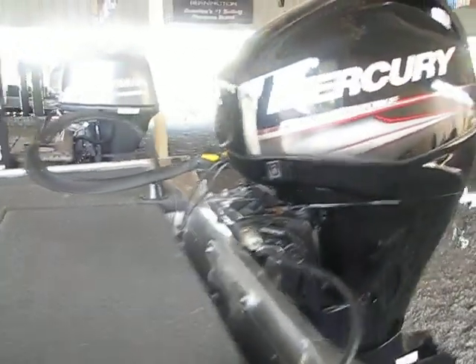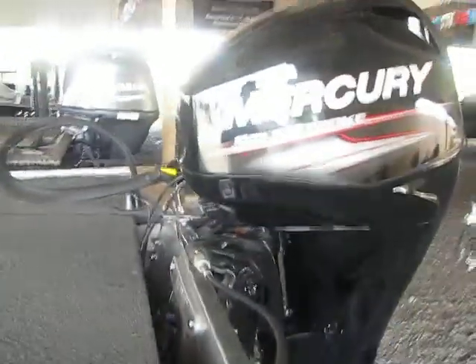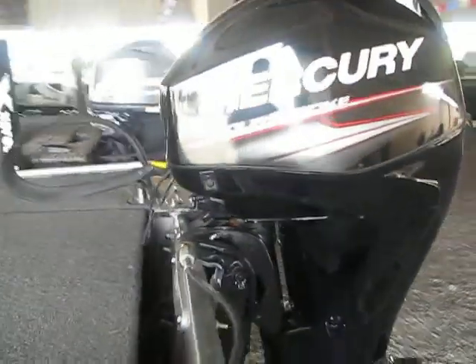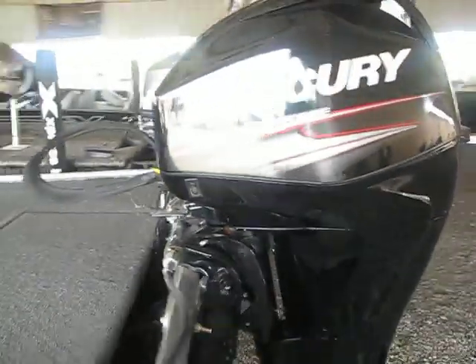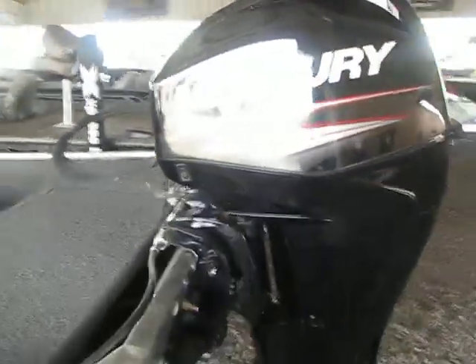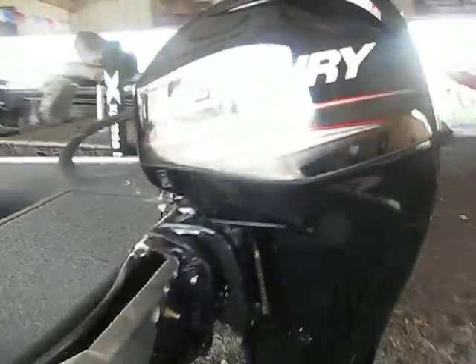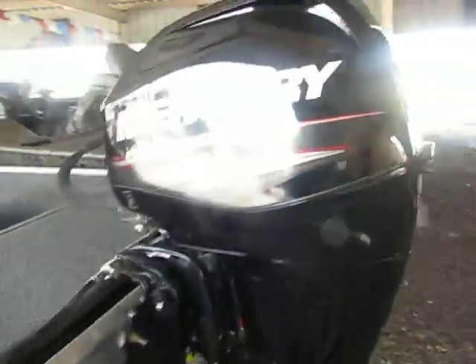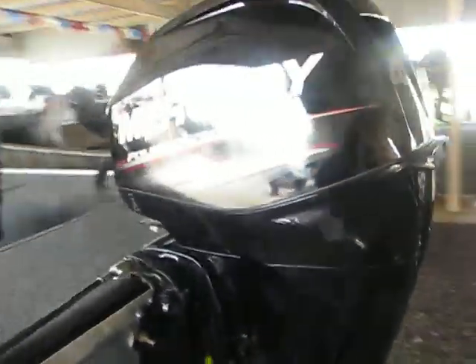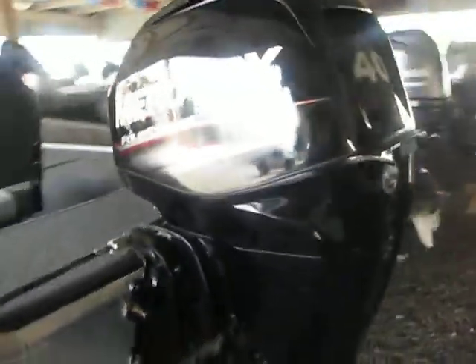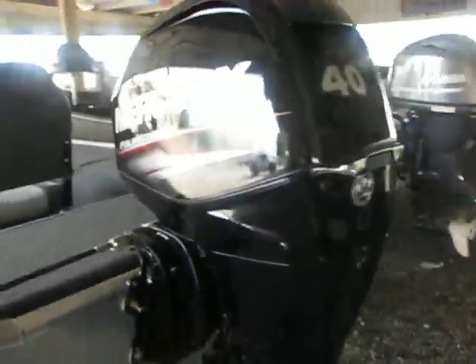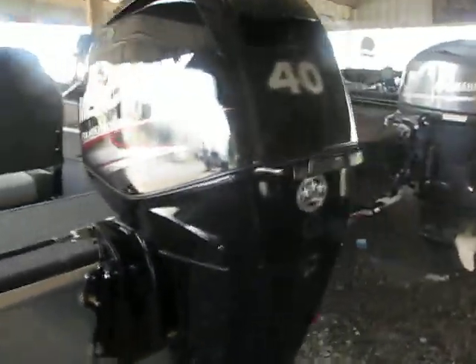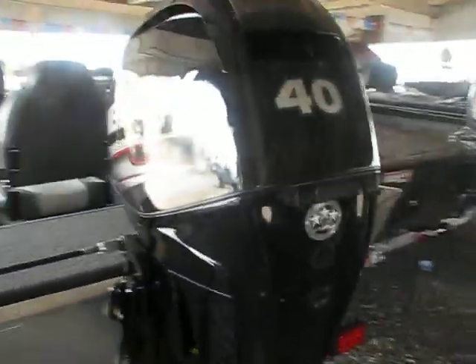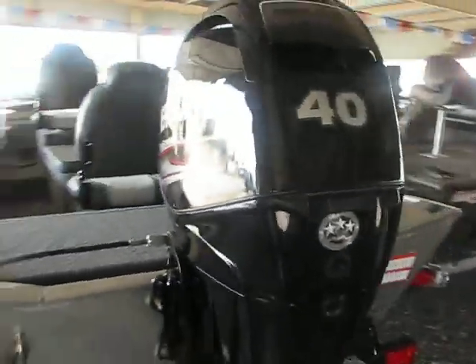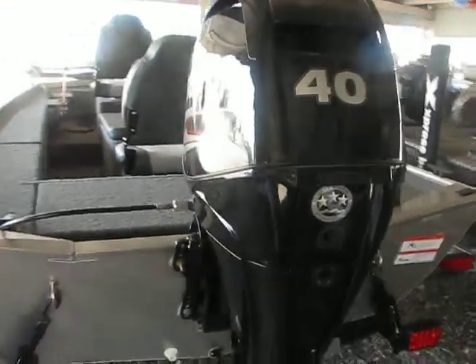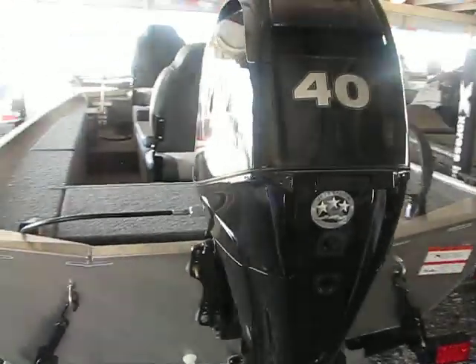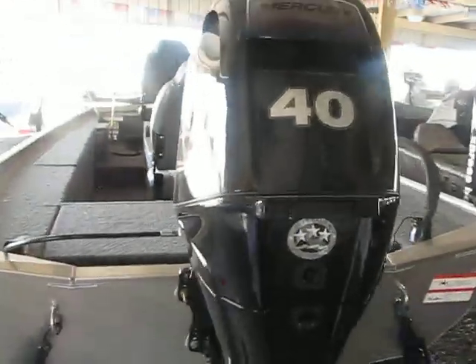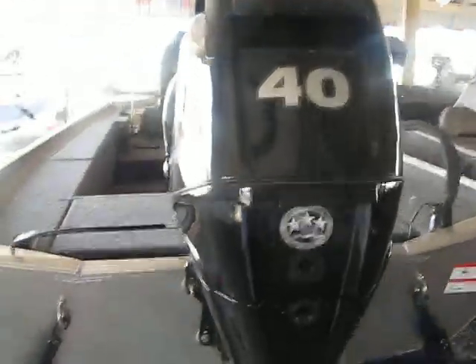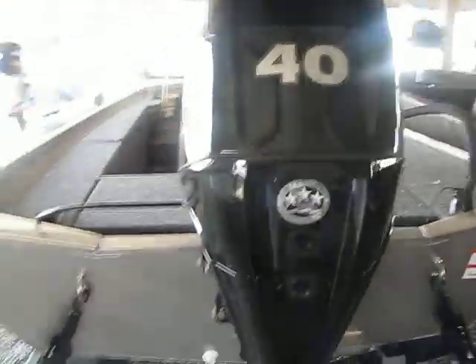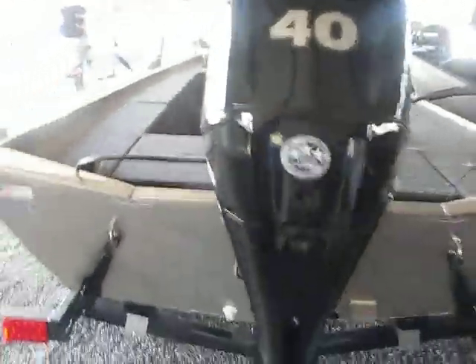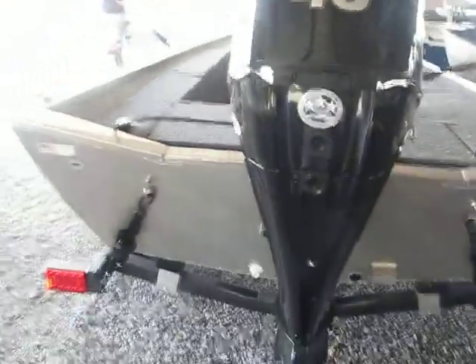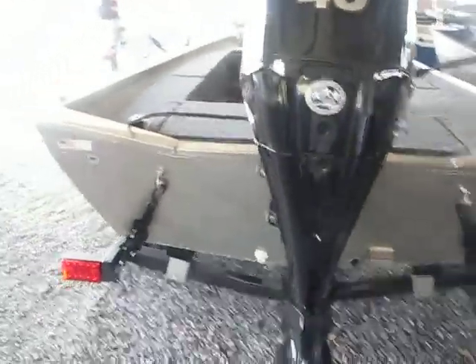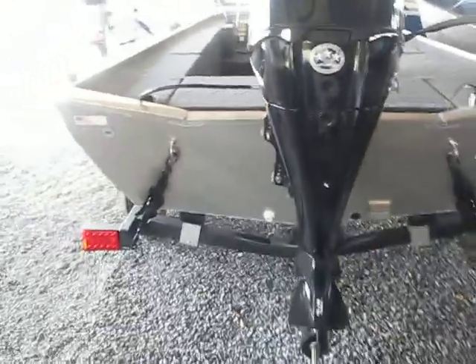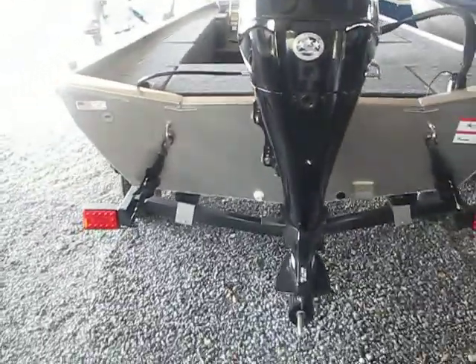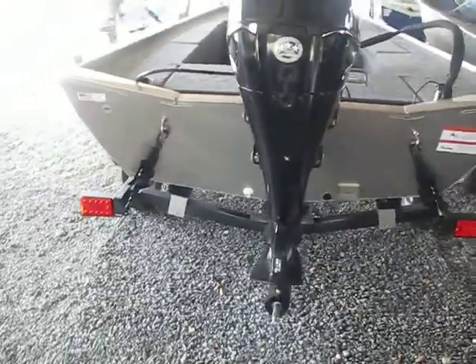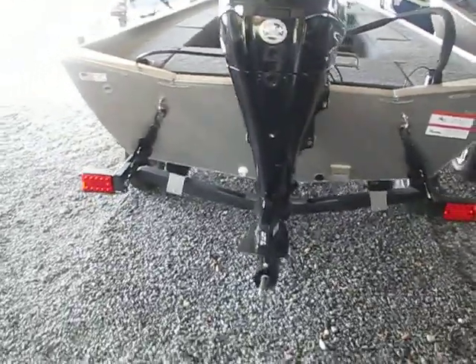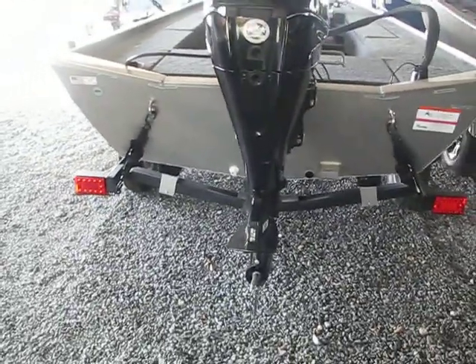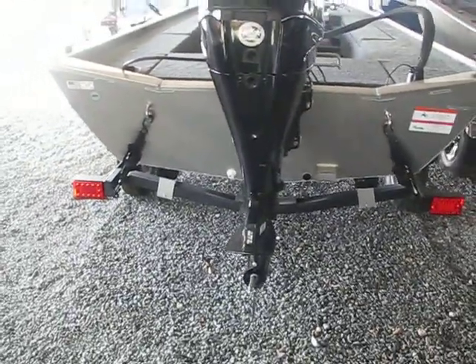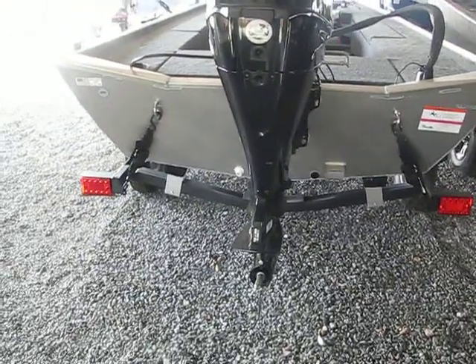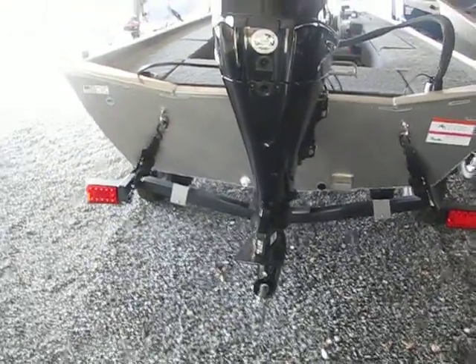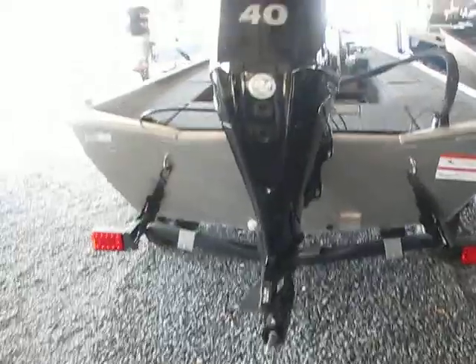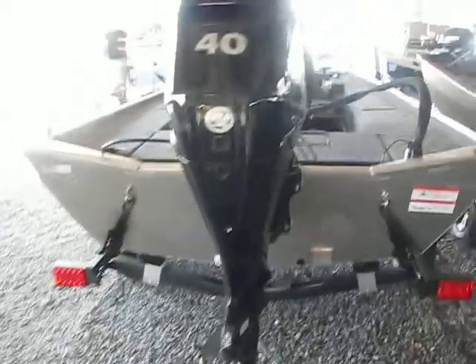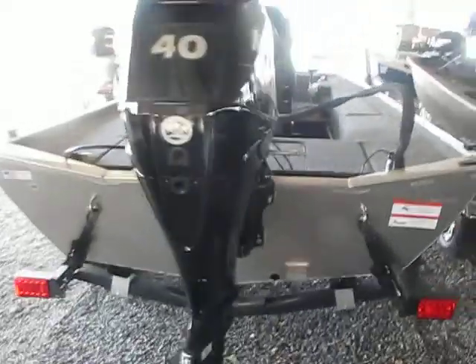This boat is powered by Mercury — a 40 horsepower Merc. It comes with a great trailer.